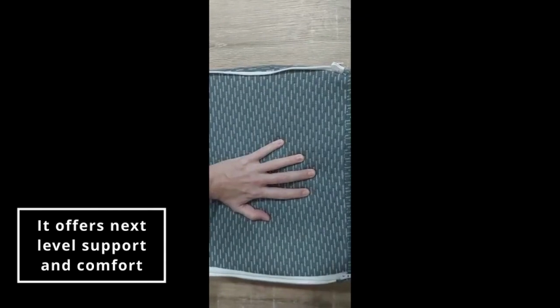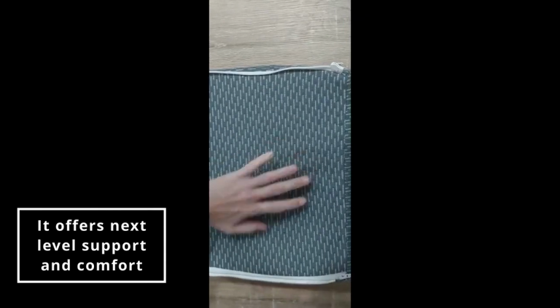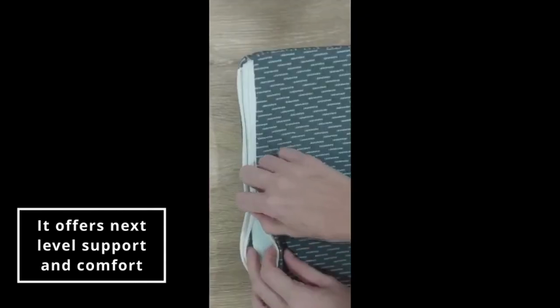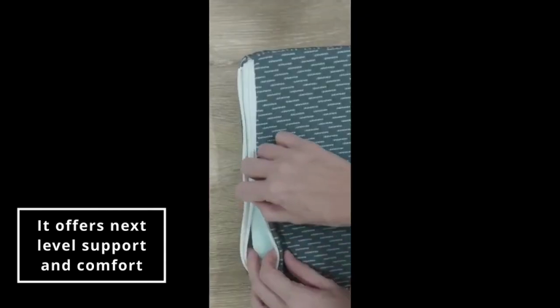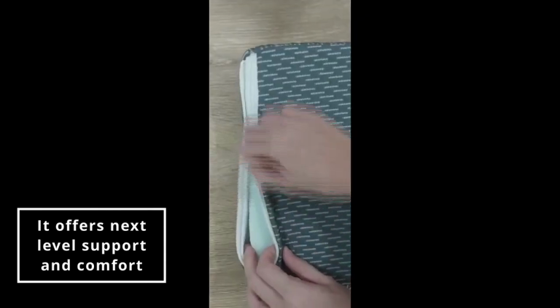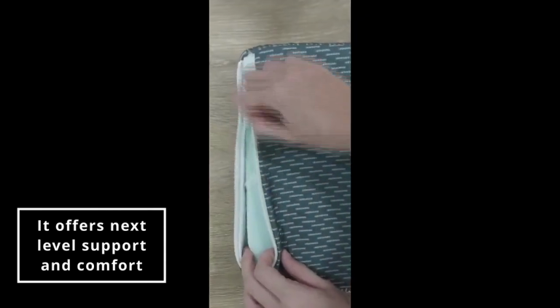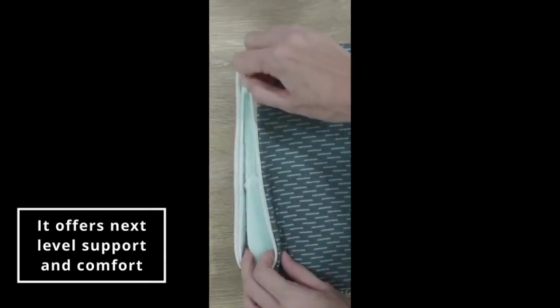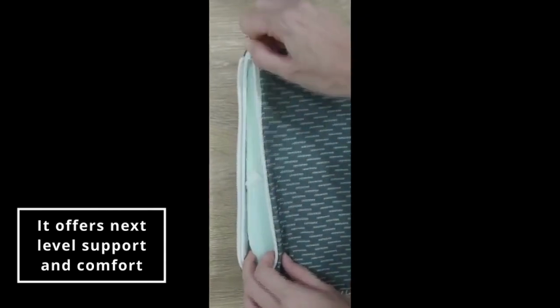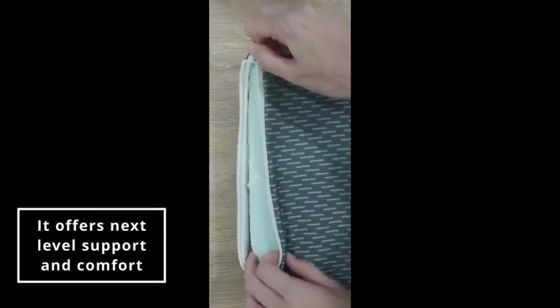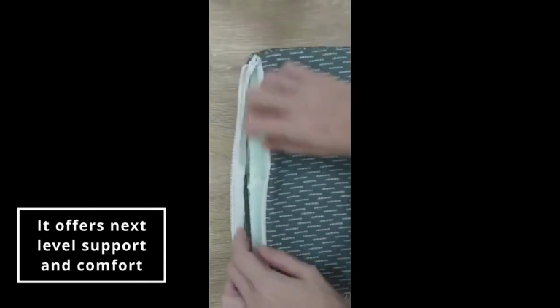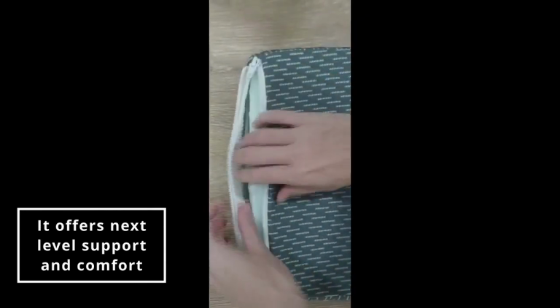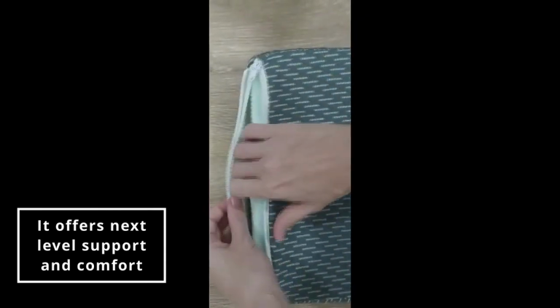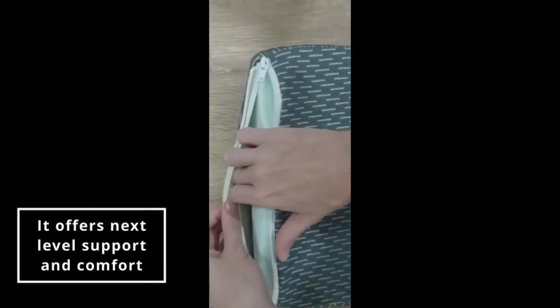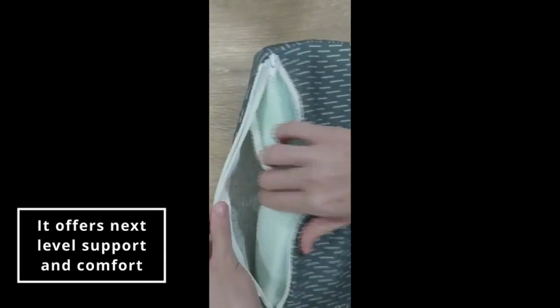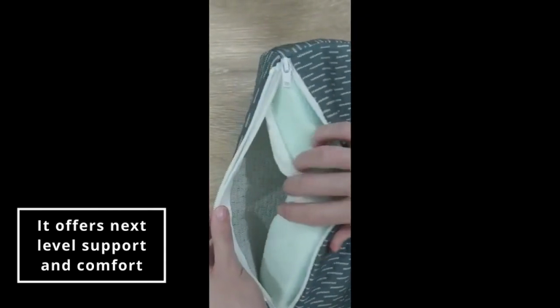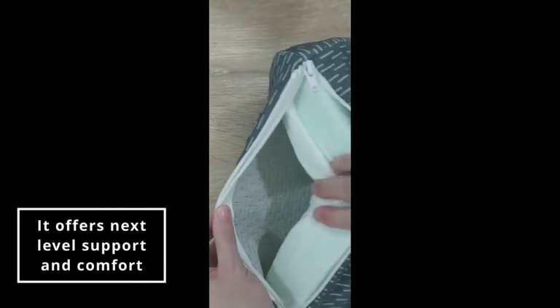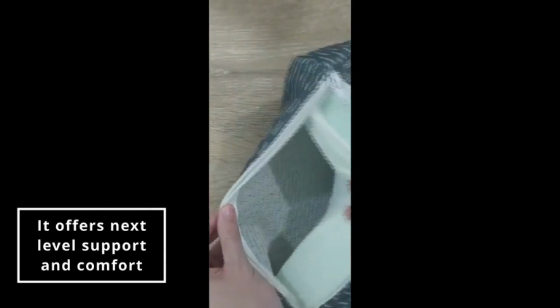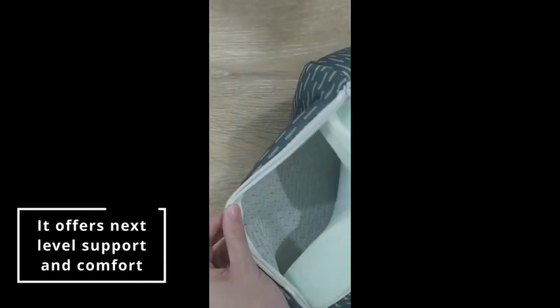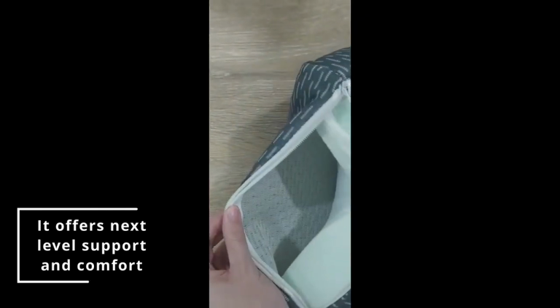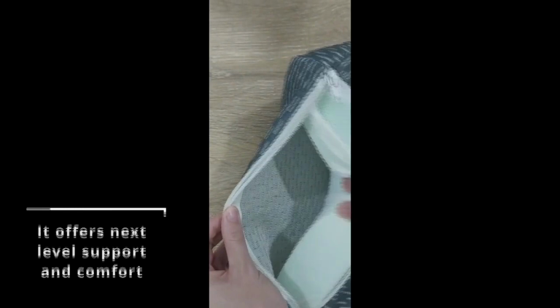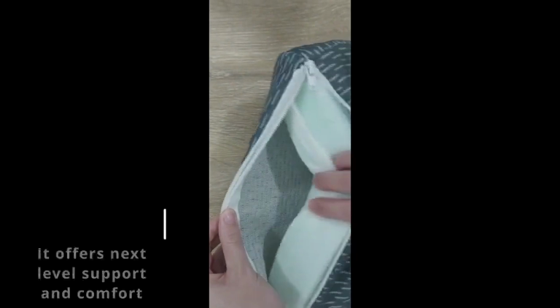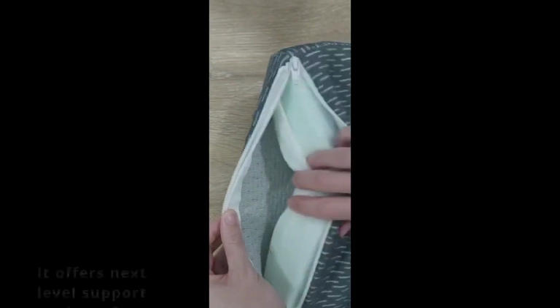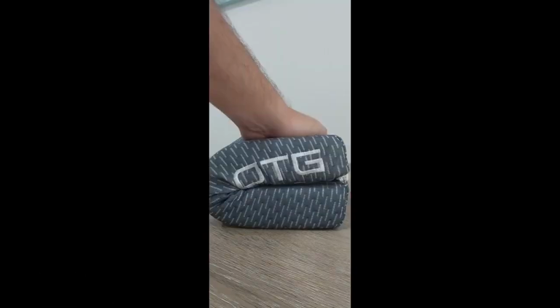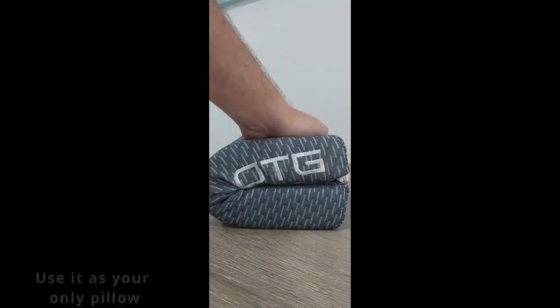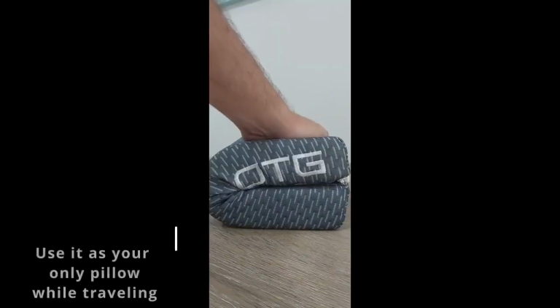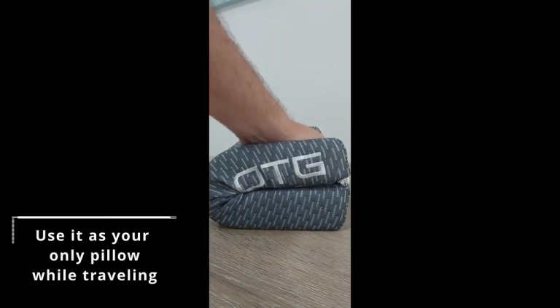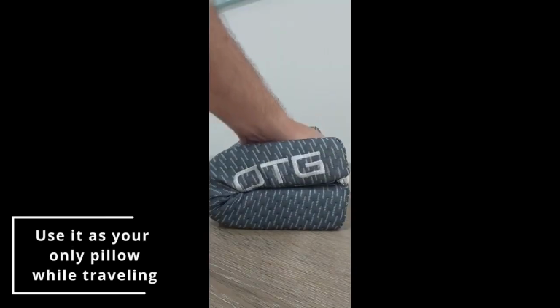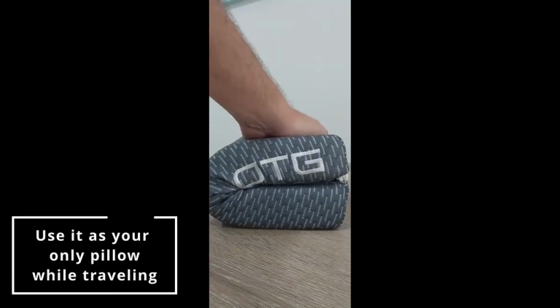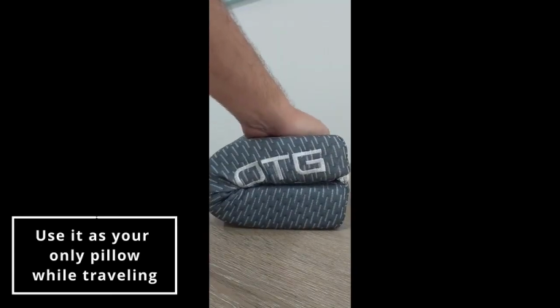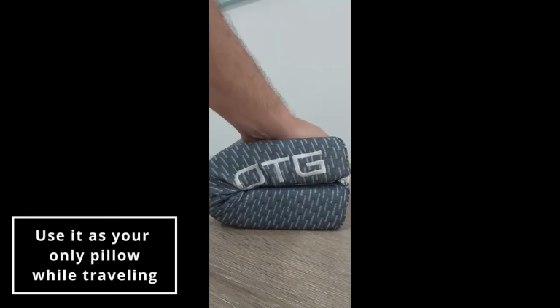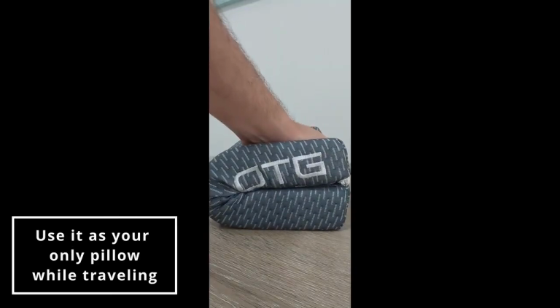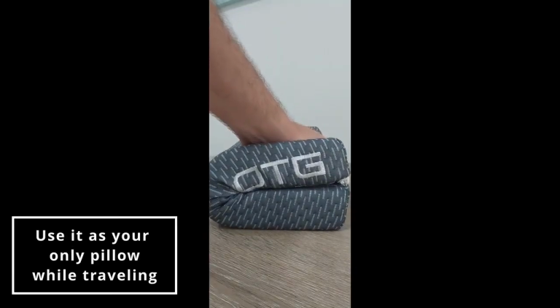Our unique OTG pillow cover is removable, but its biggest strength is the ability to turn into a one-of-a-kind solo pillow.